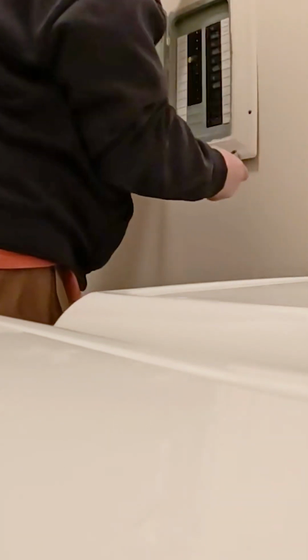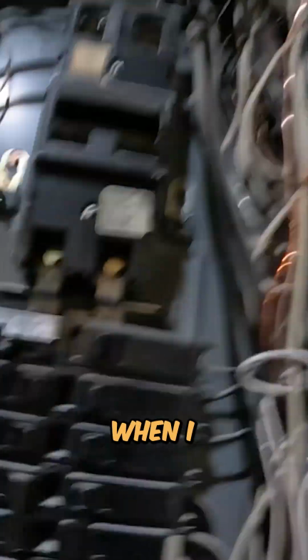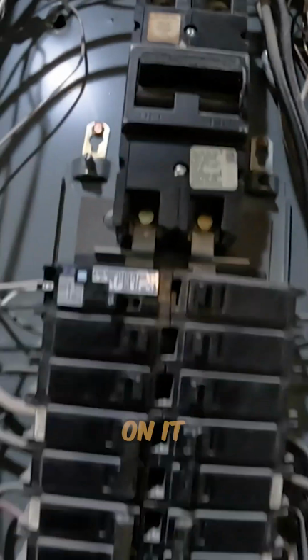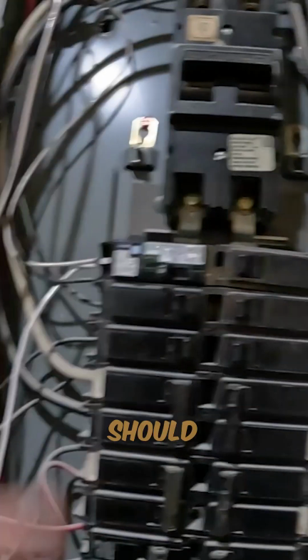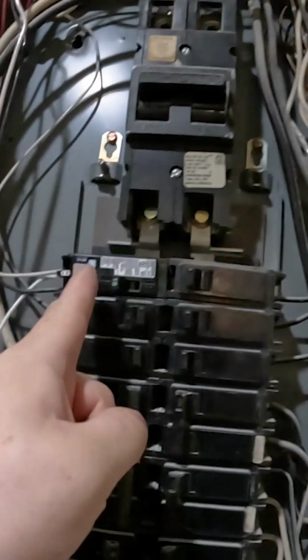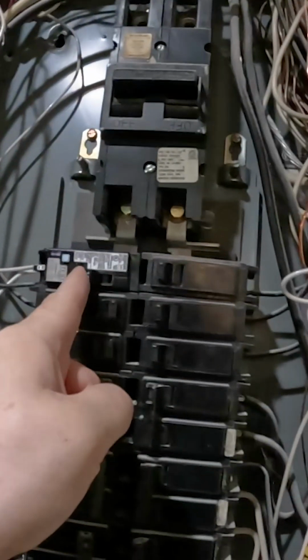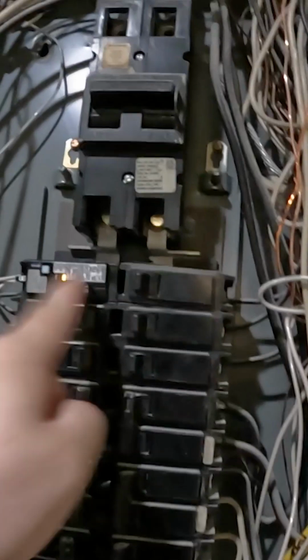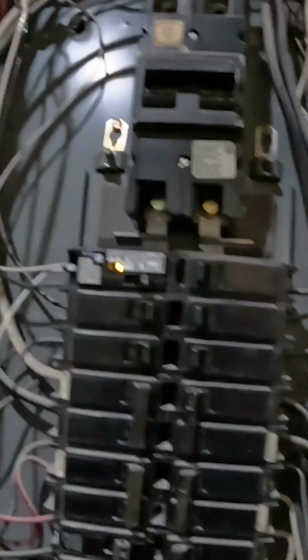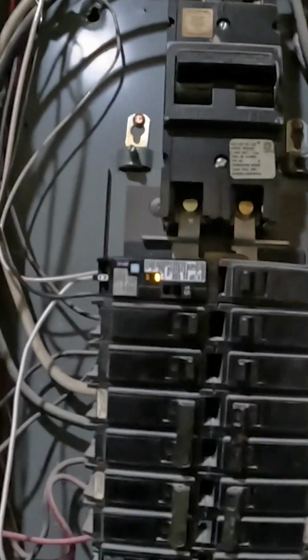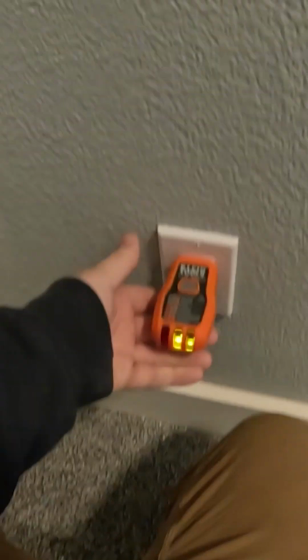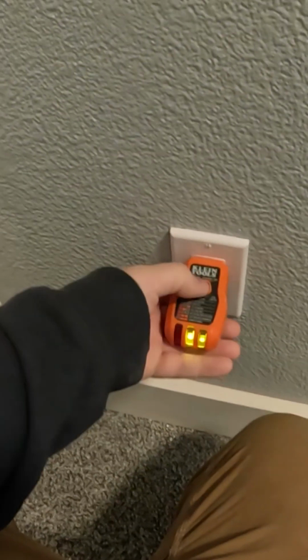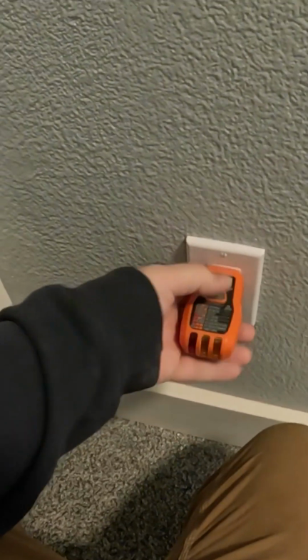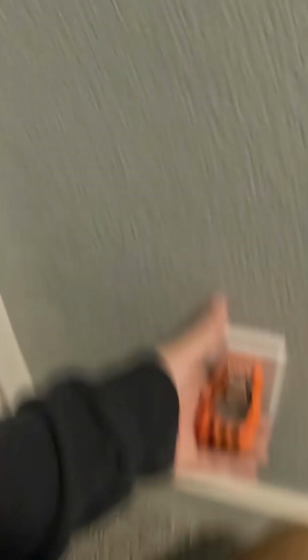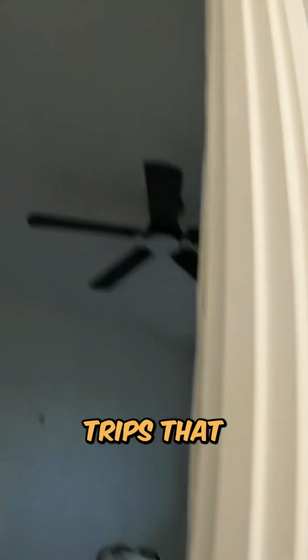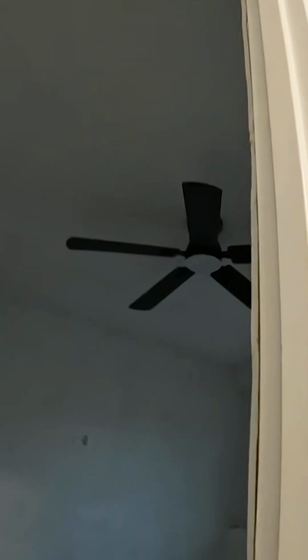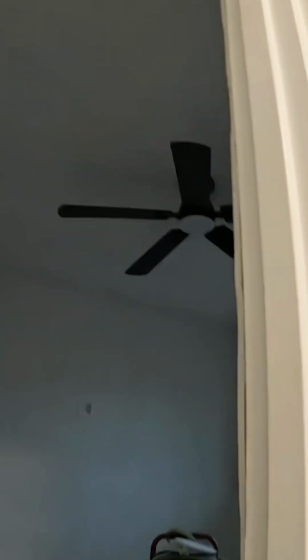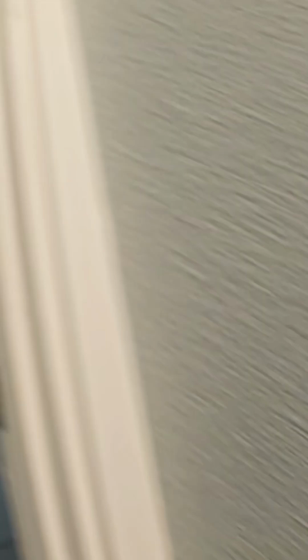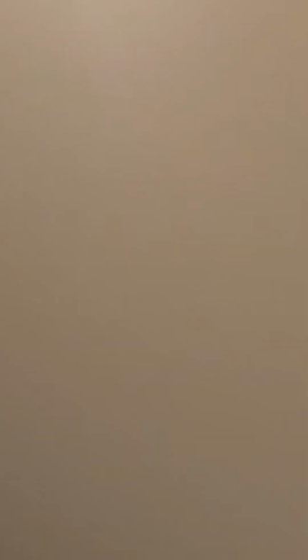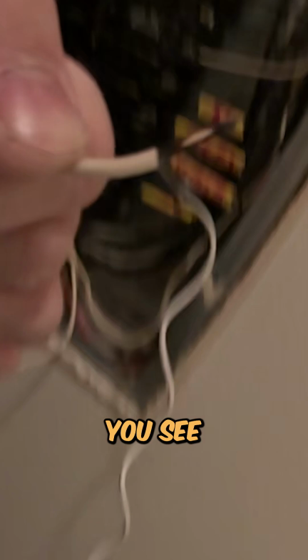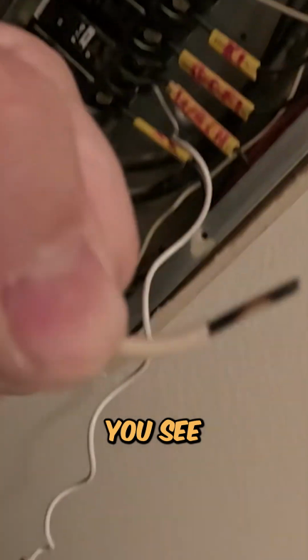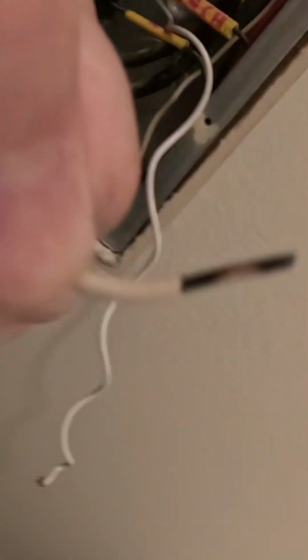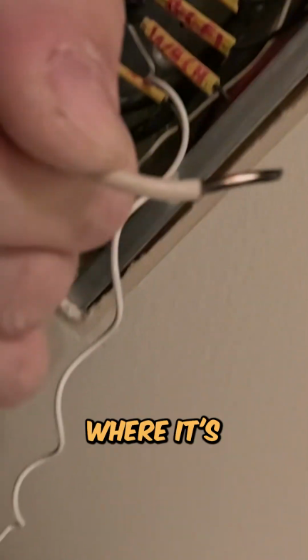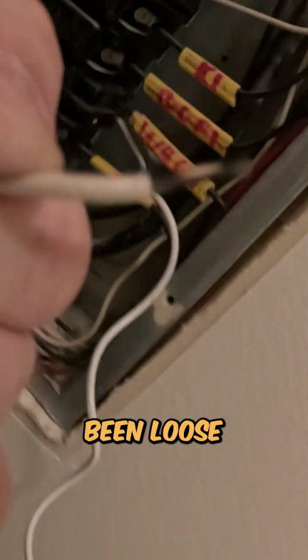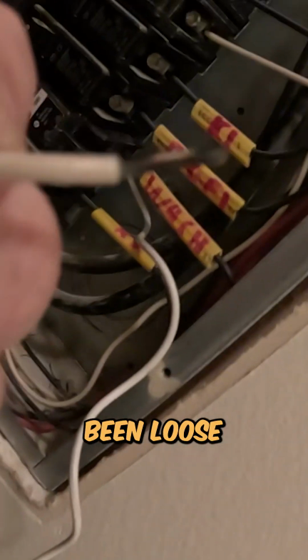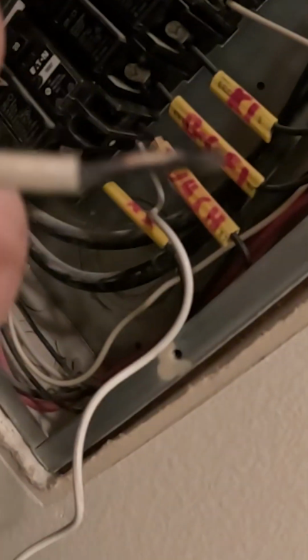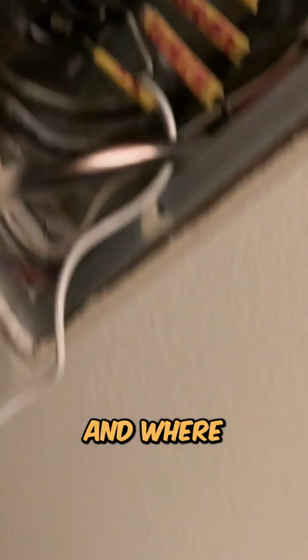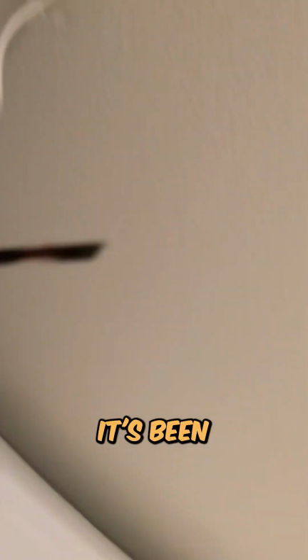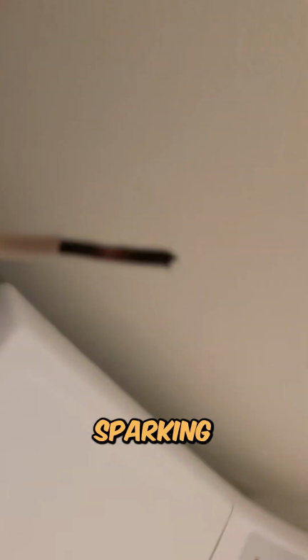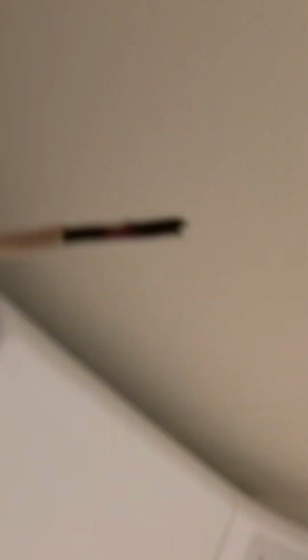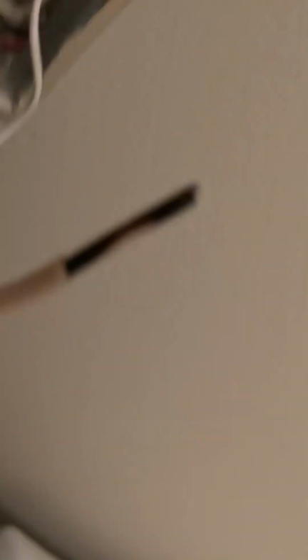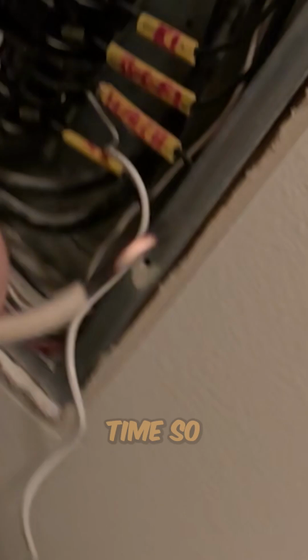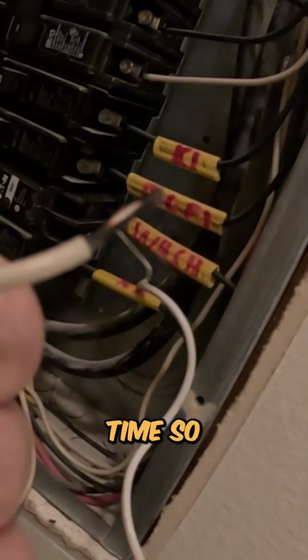When I turn this on it should hold — trips out the breaker. You can see where it's been loose and where it's been arcing there the whole entire time.